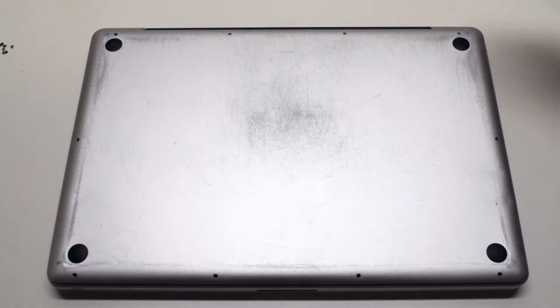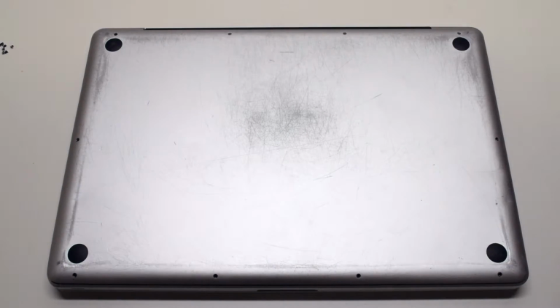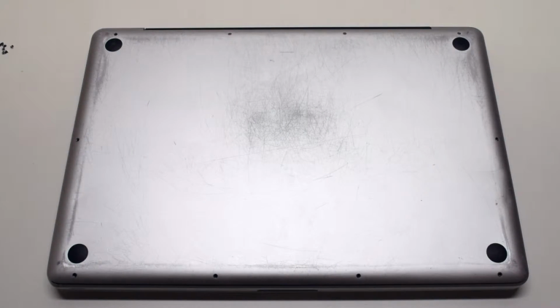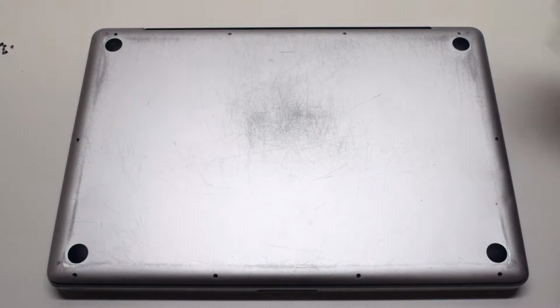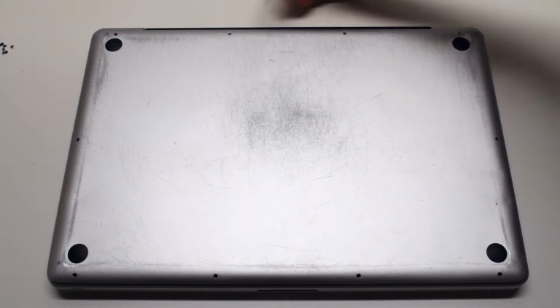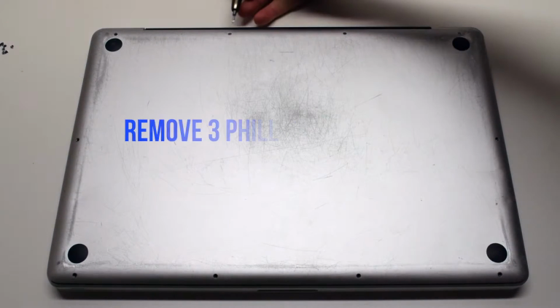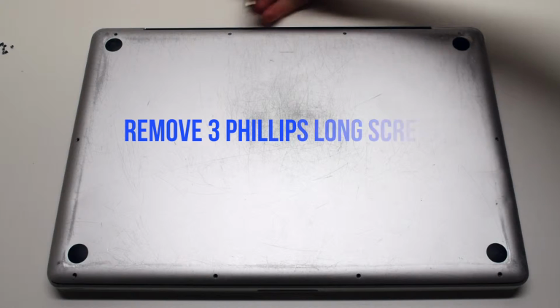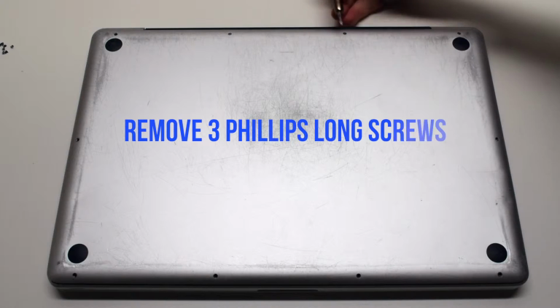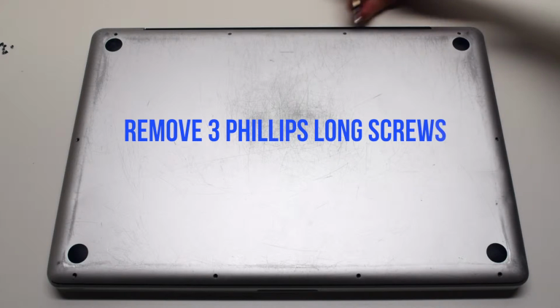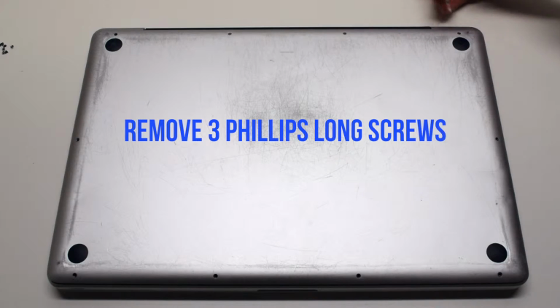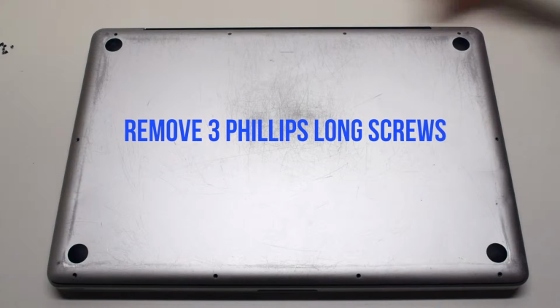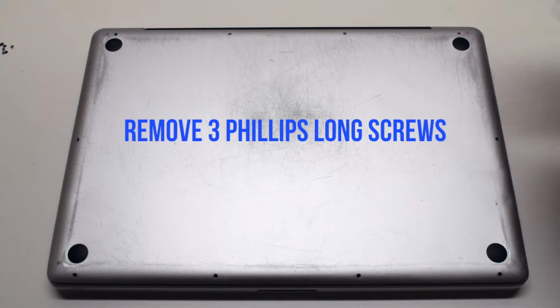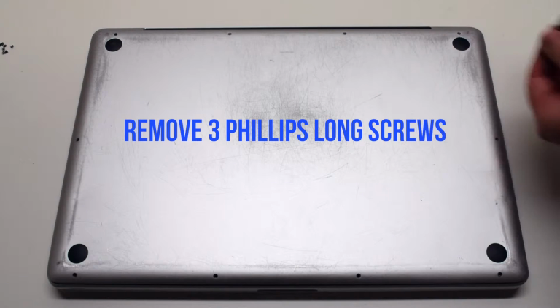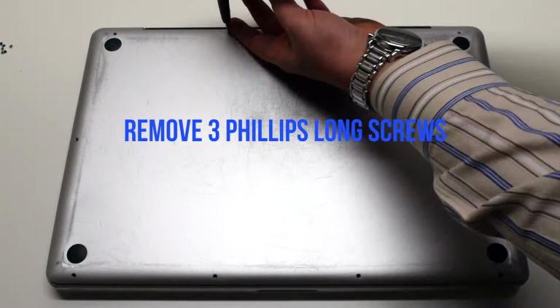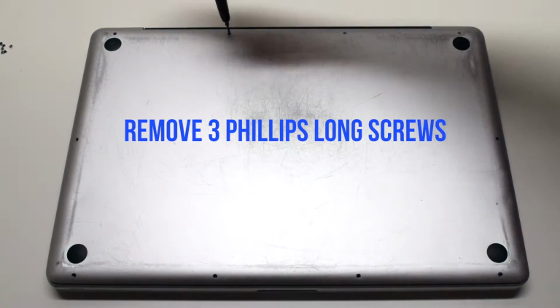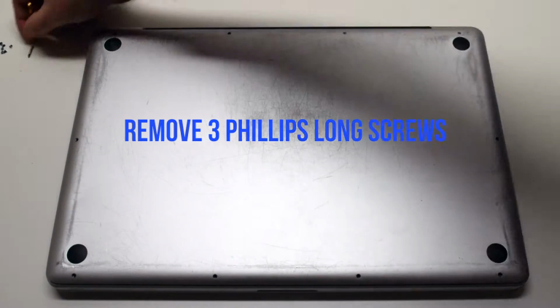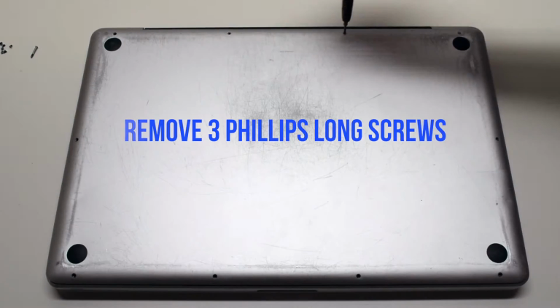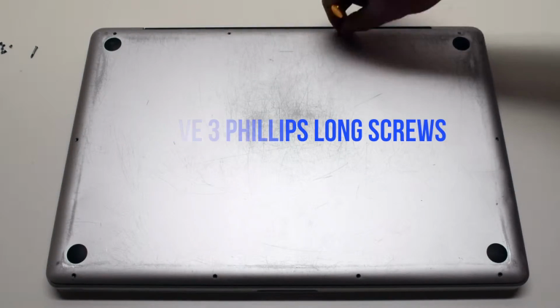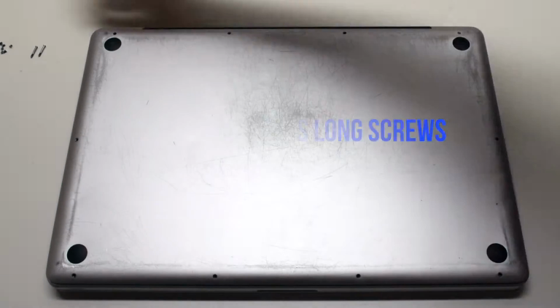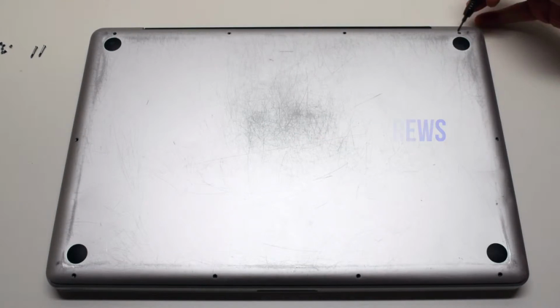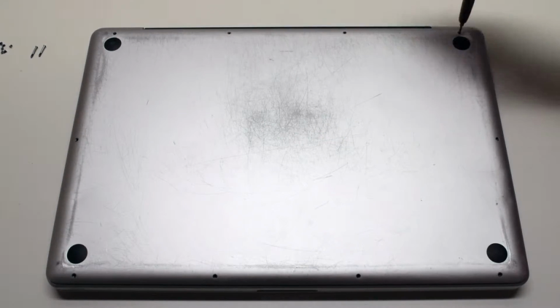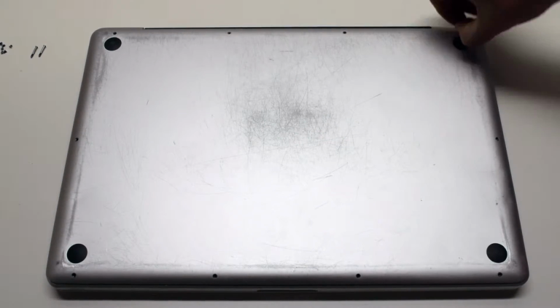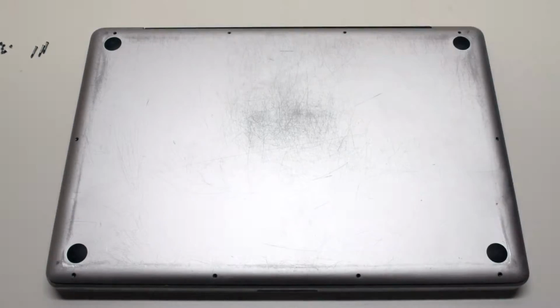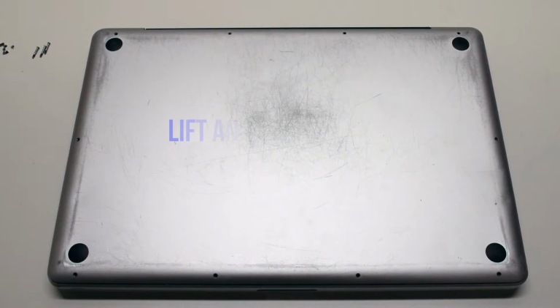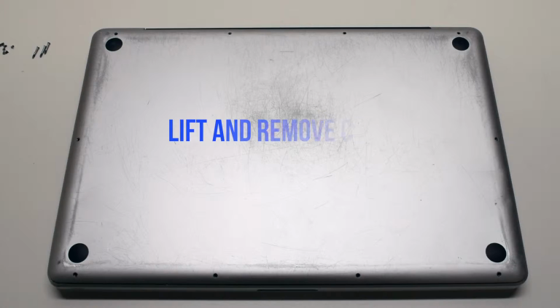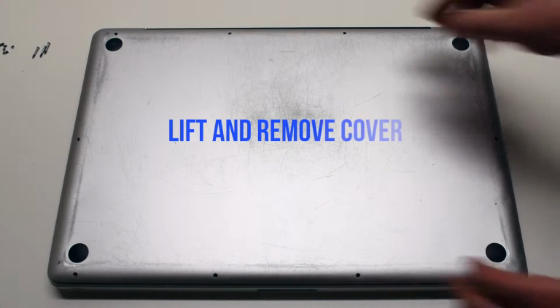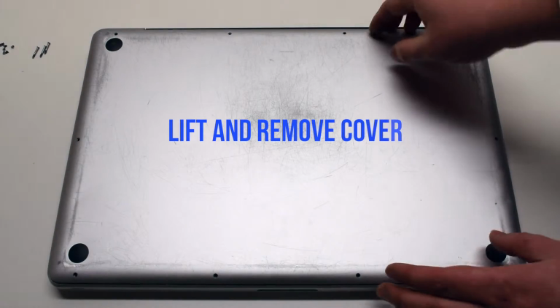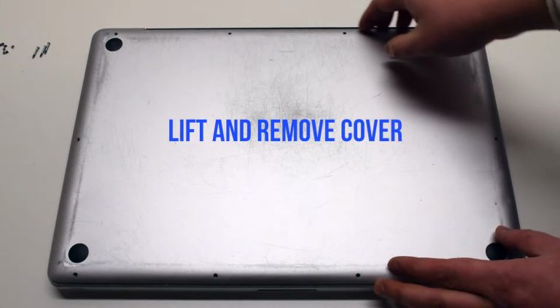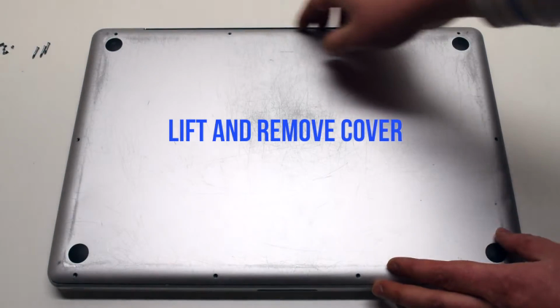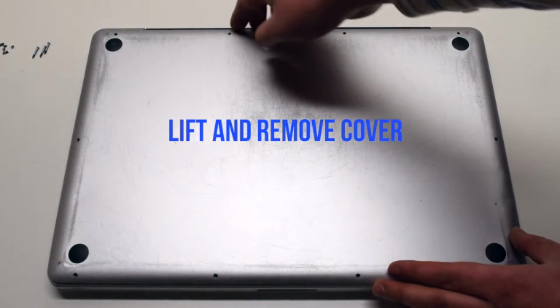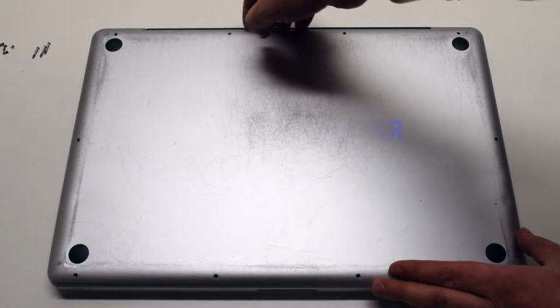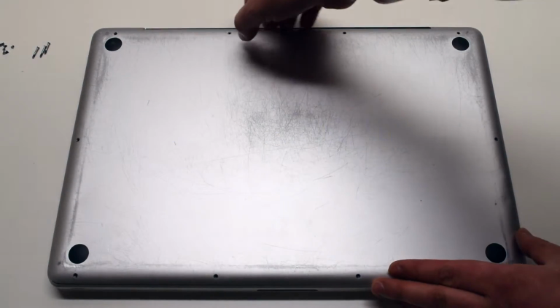Now remove the three long Phillips head screws. By removing these 10 screws, the panel should now come free. Lift and remove the cover.